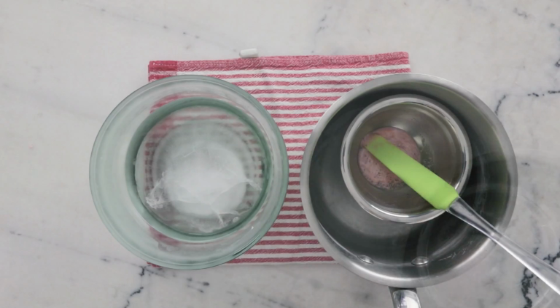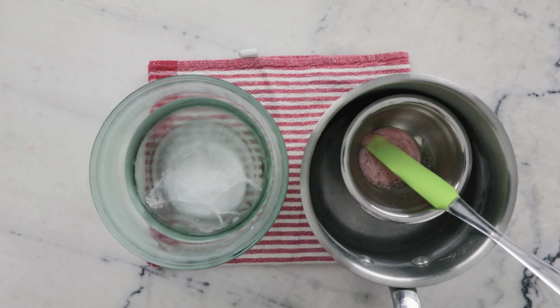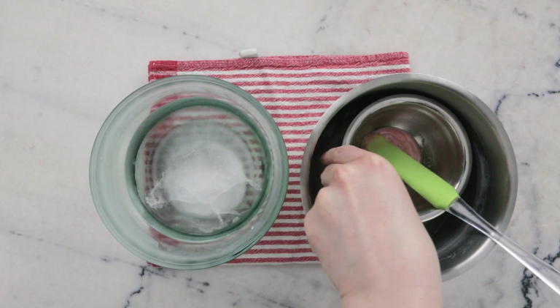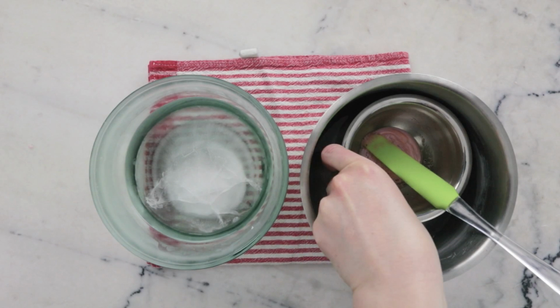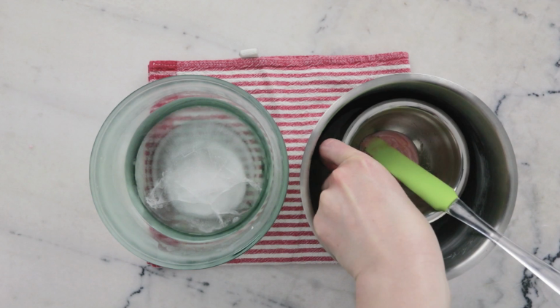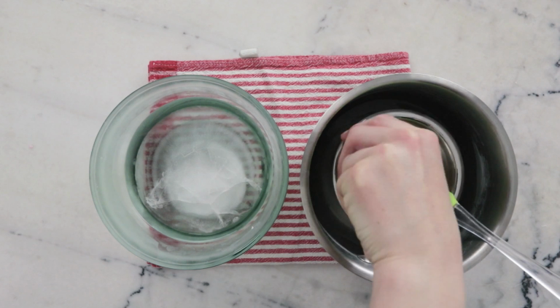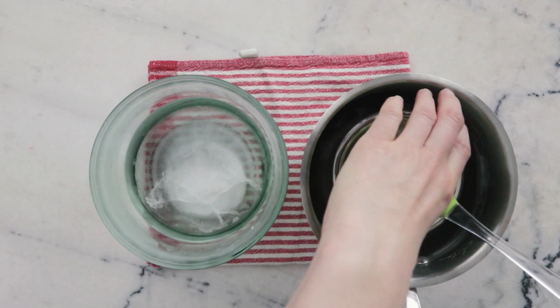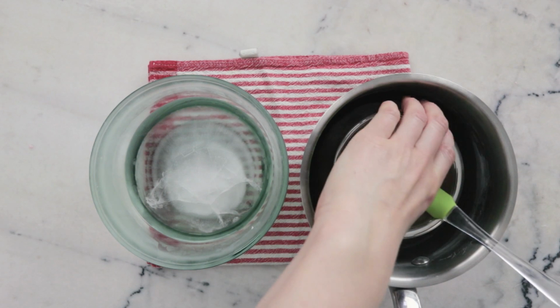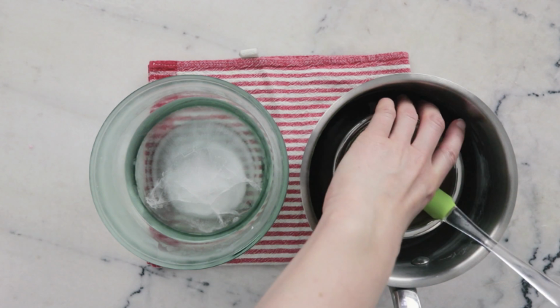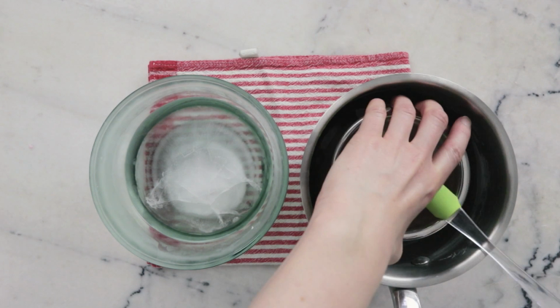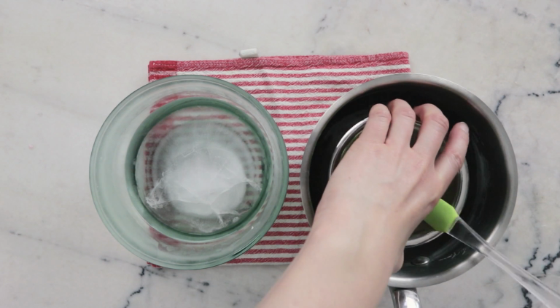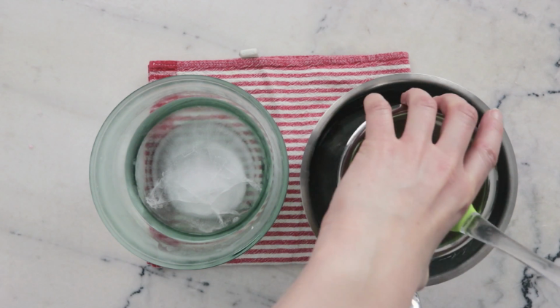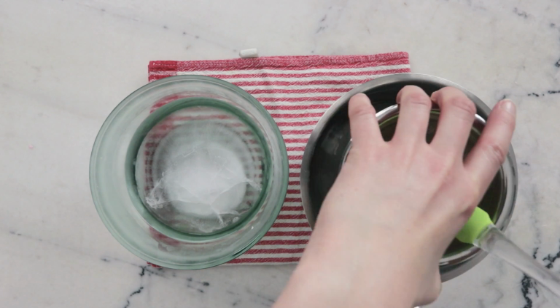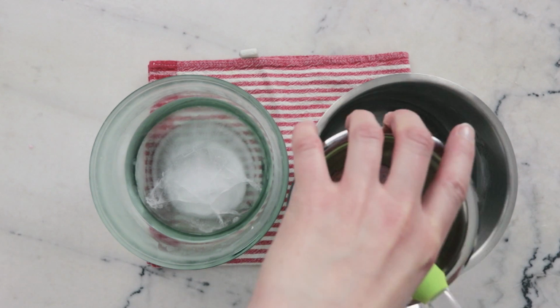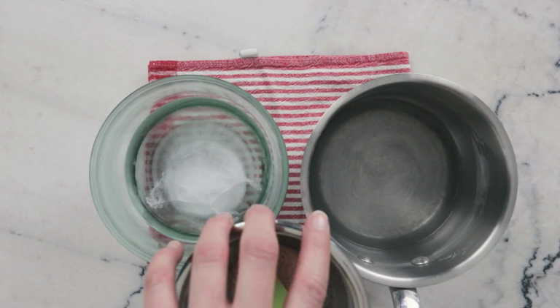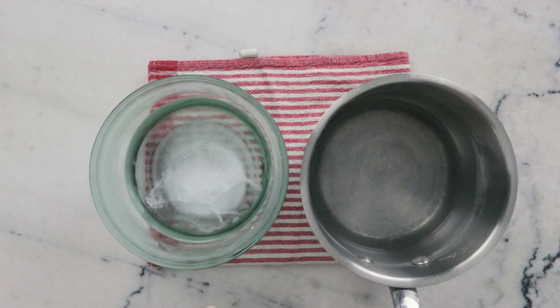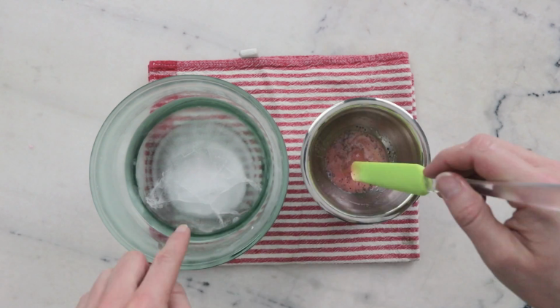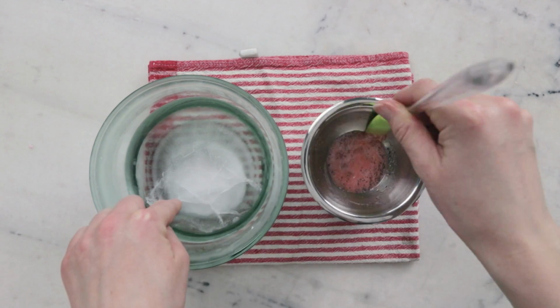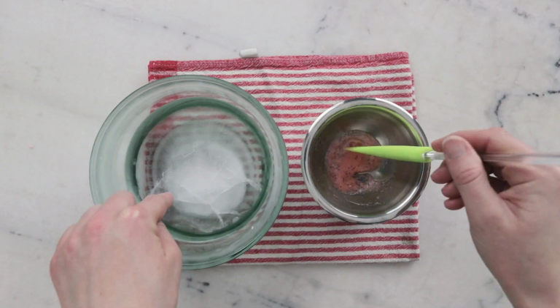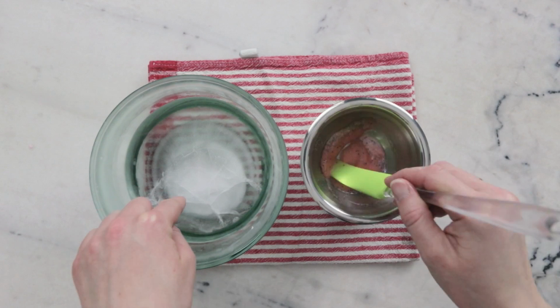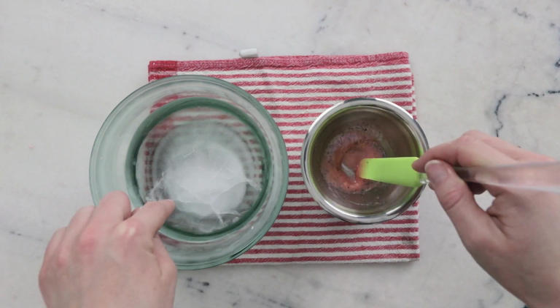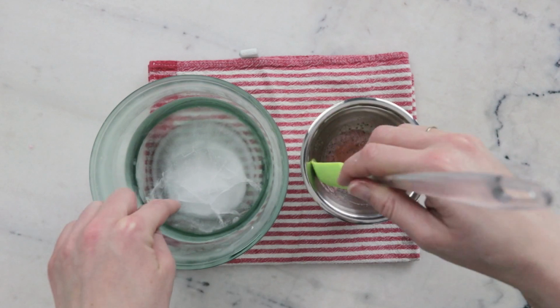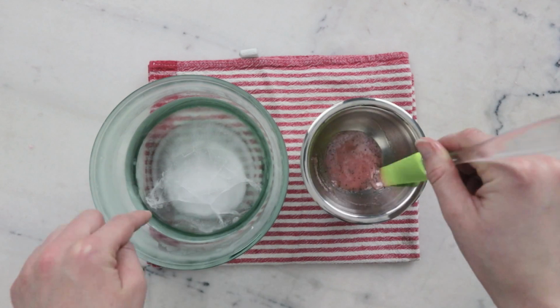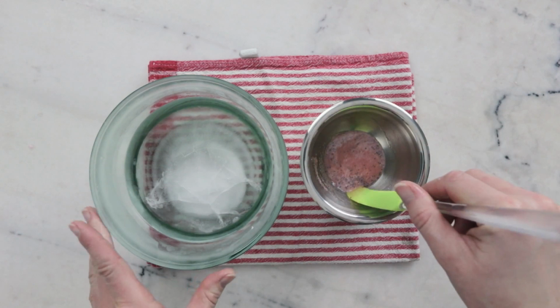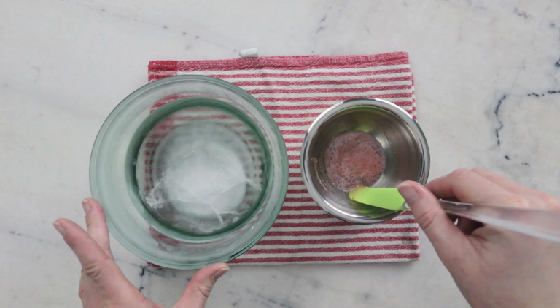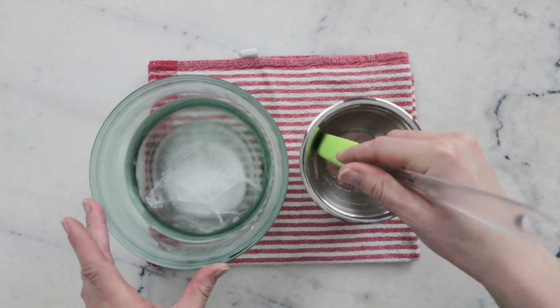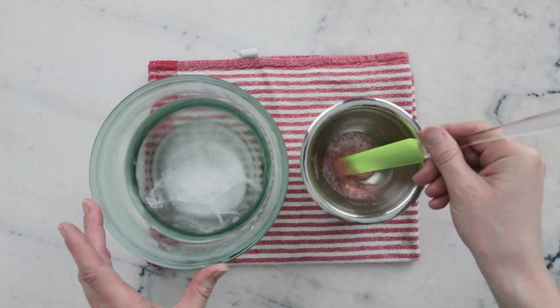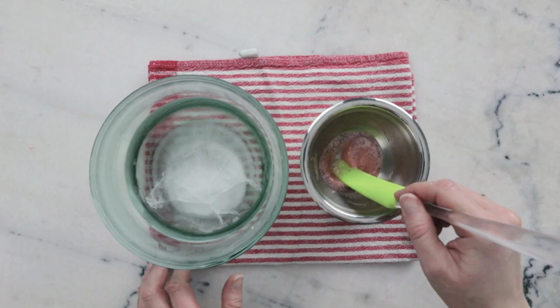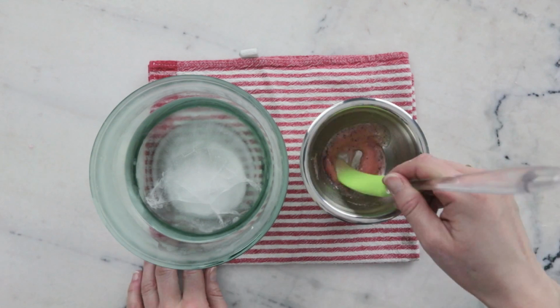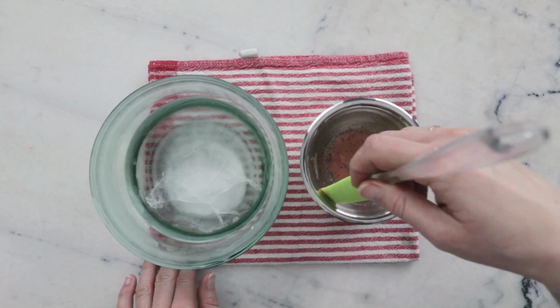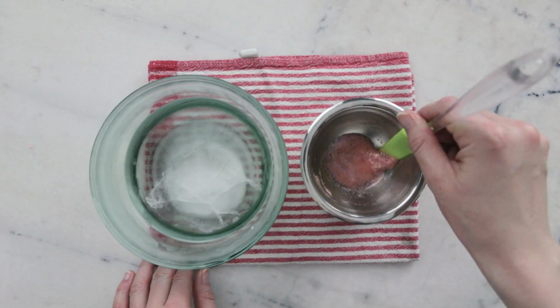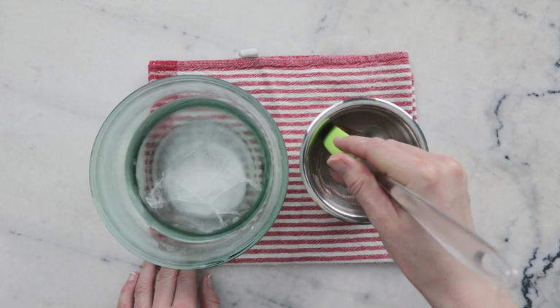Once everything has melted you can remove your pot from the heat and then remove your bowl from the water bath. Over here I have an ice bath and we're going to be using this to cool the lip scrub a little bit faster.